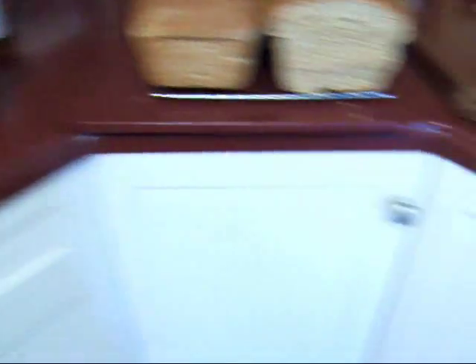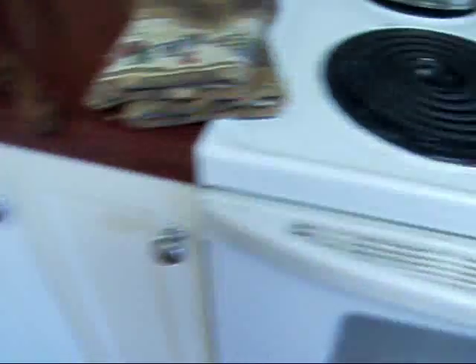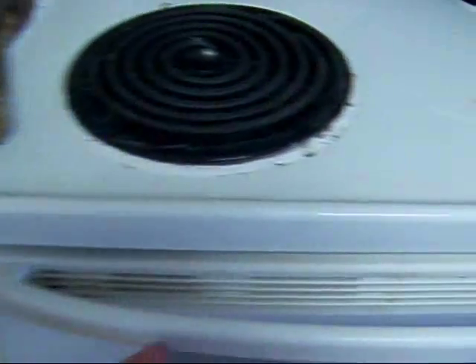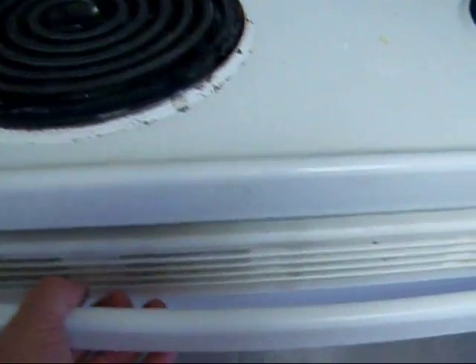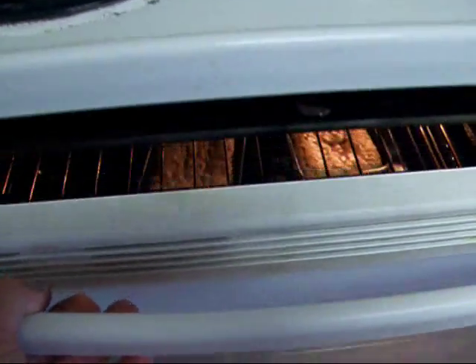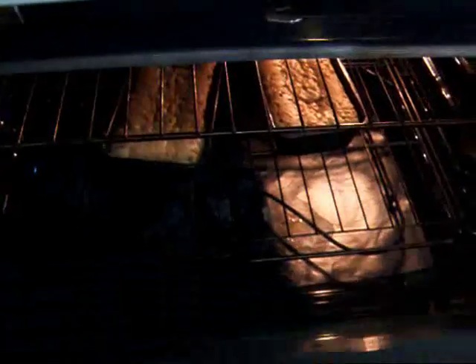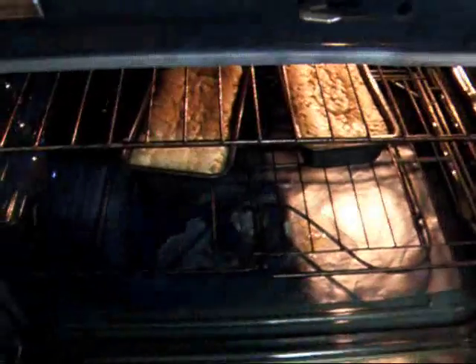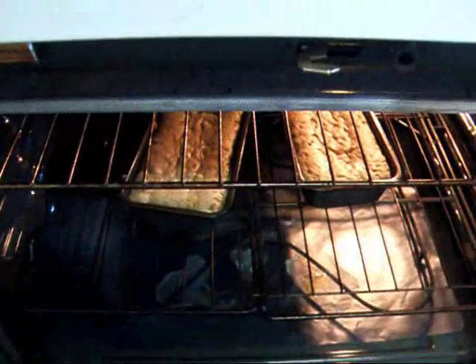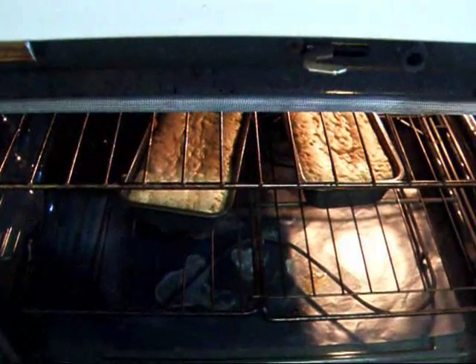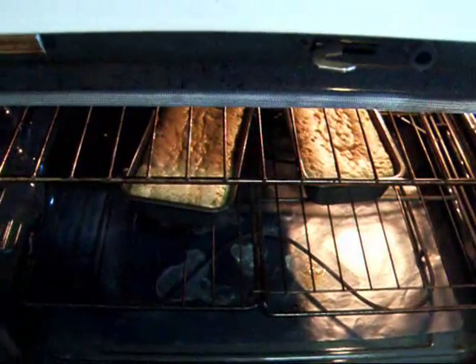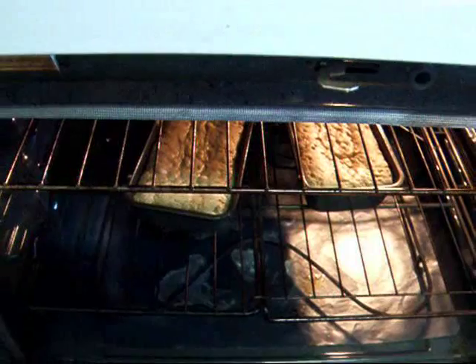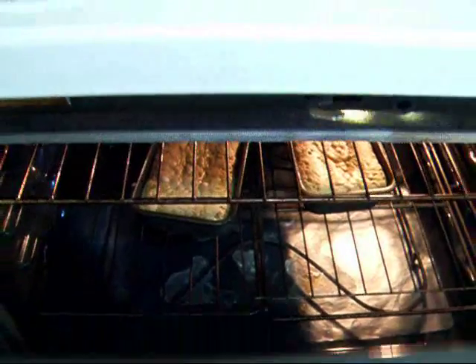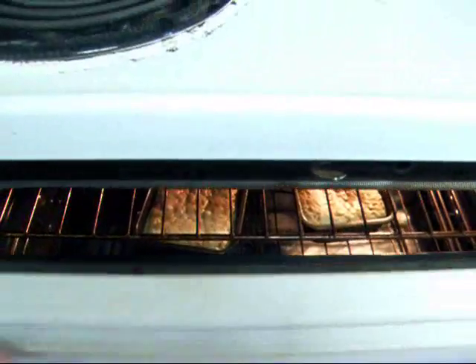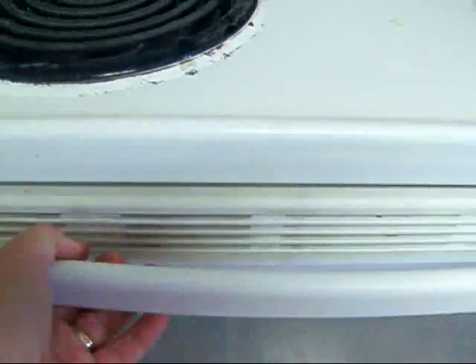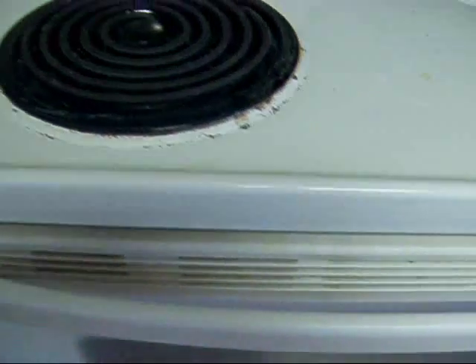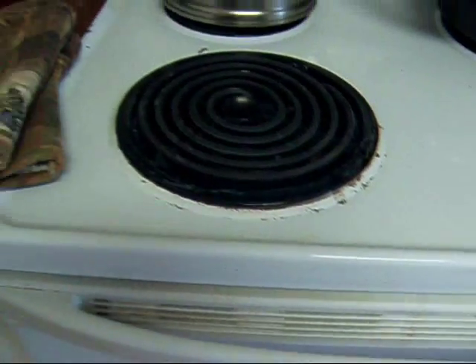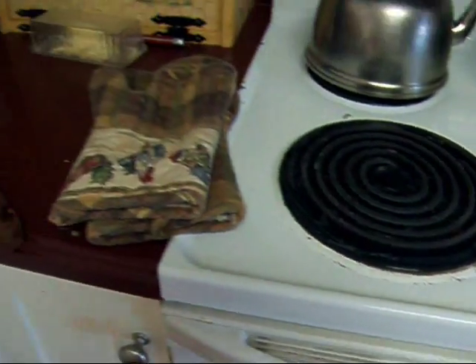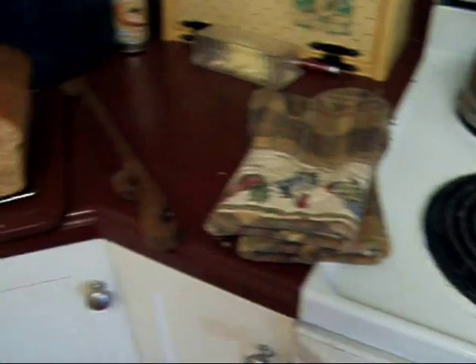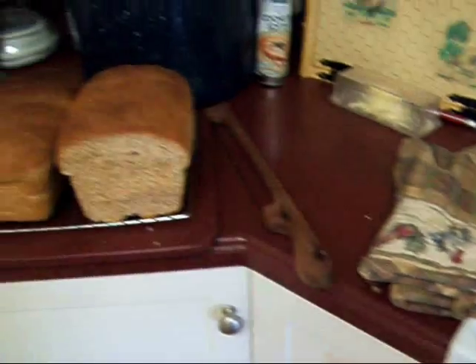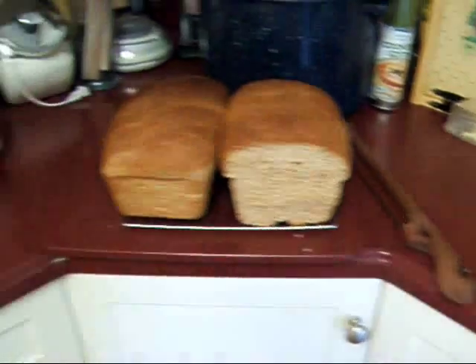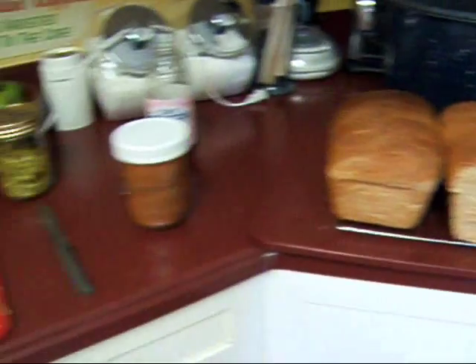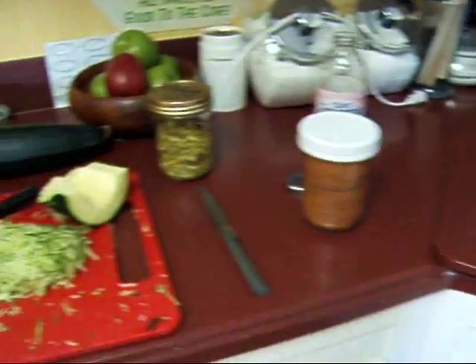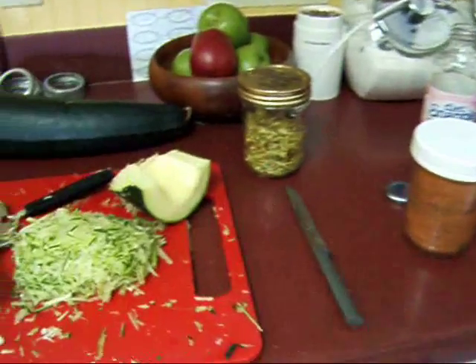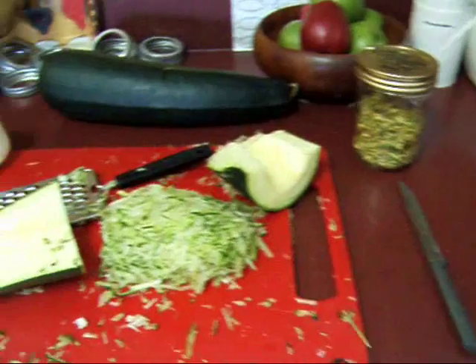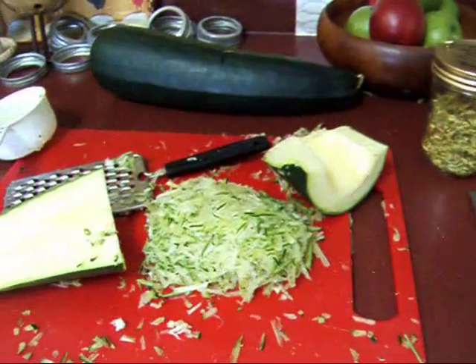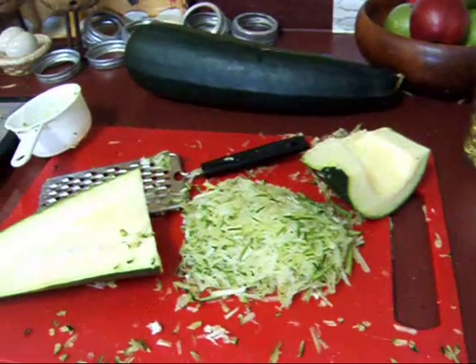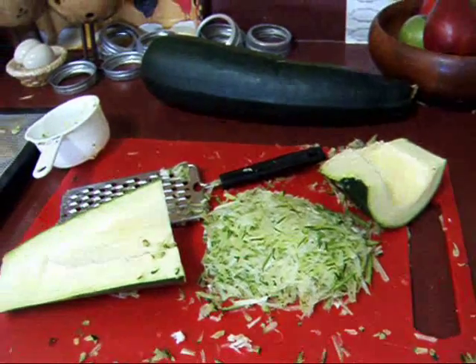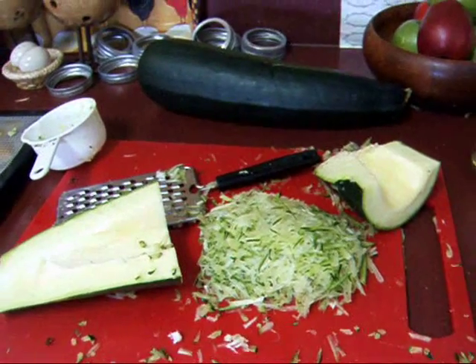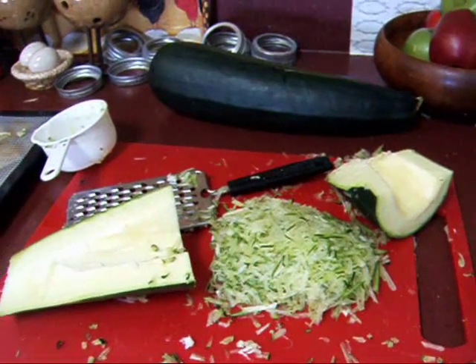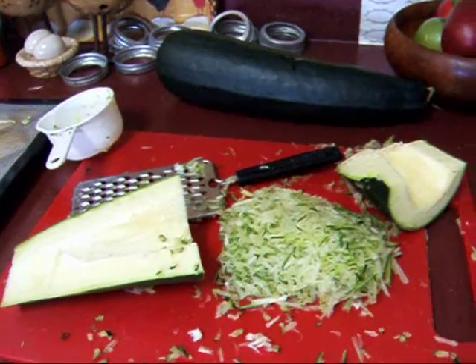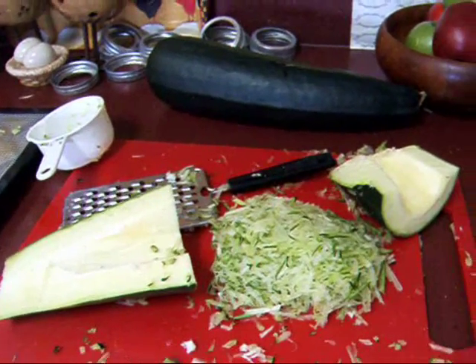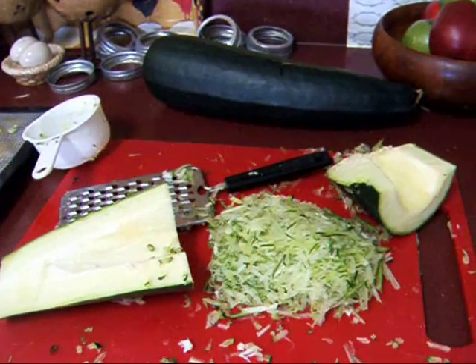And here's mine cooking. Treat your family to zucchini bread — yummy! That's all, YouTube. Bye-bye.